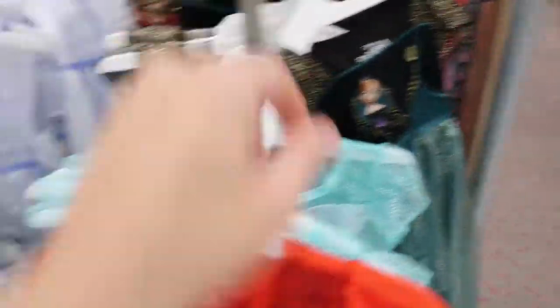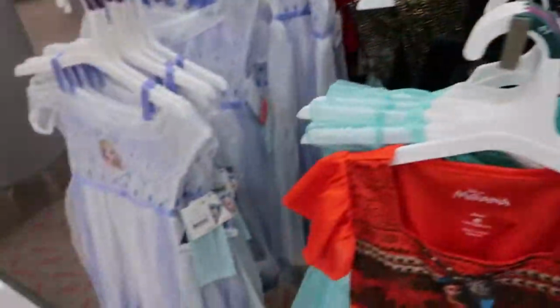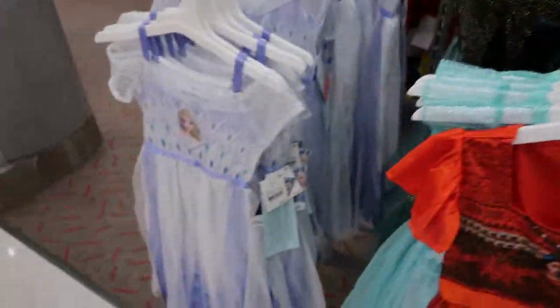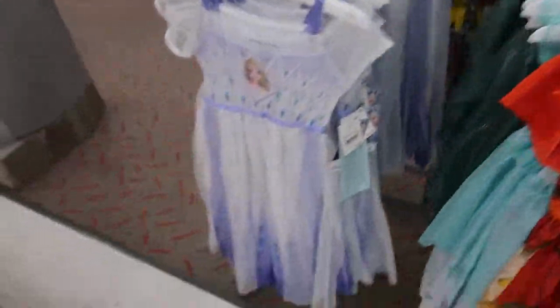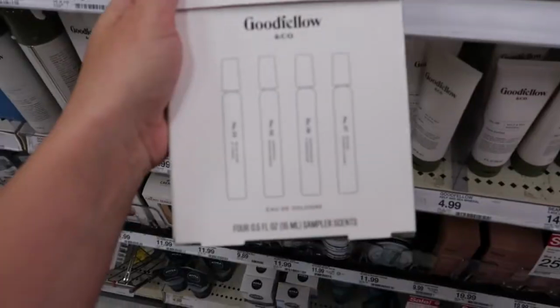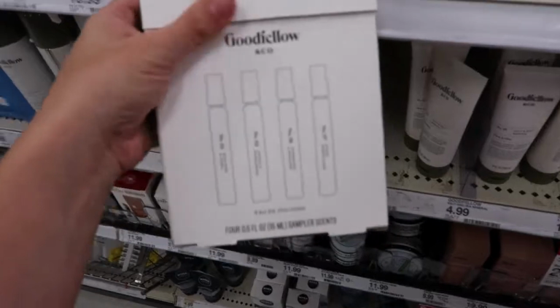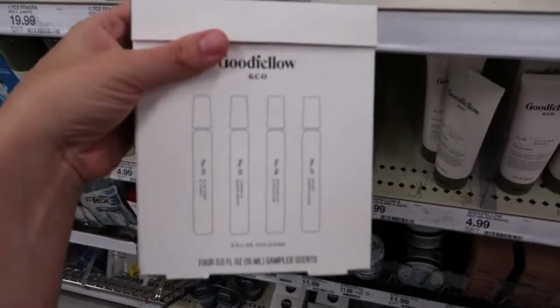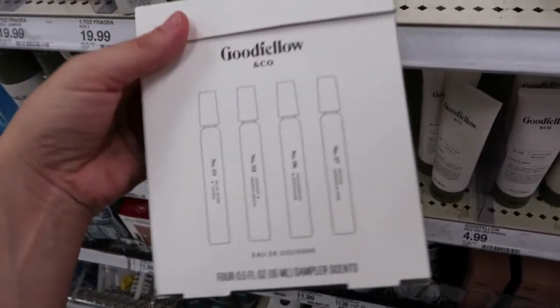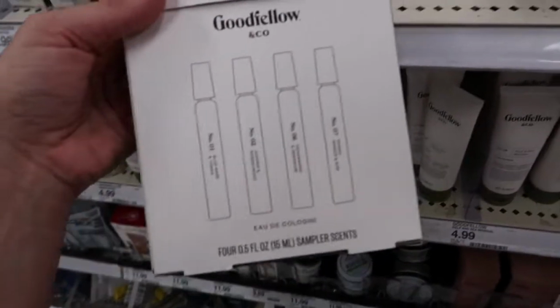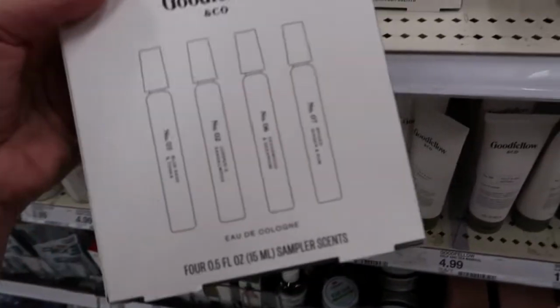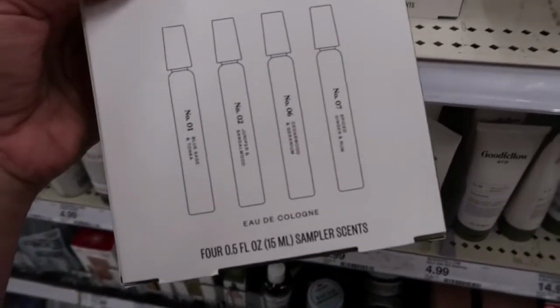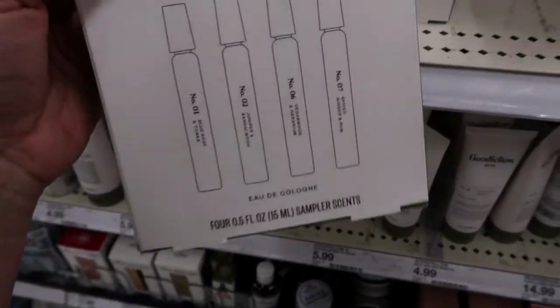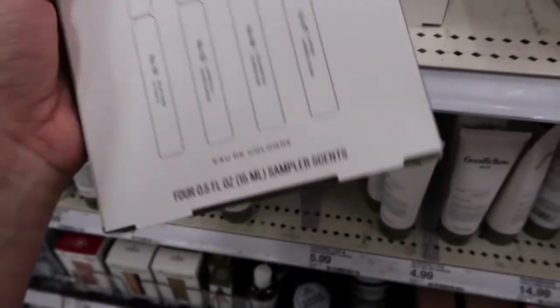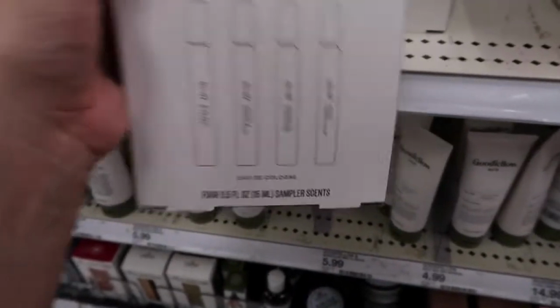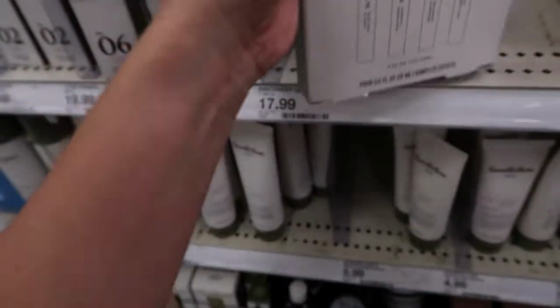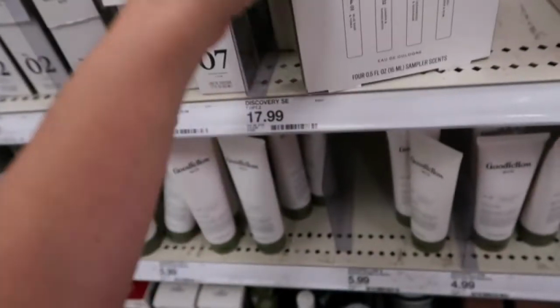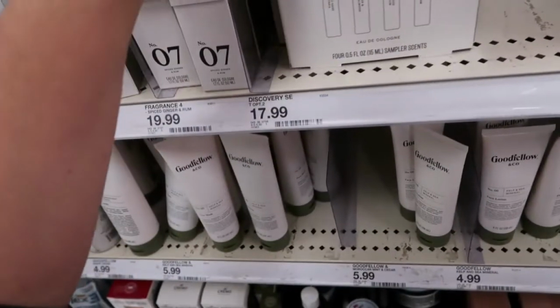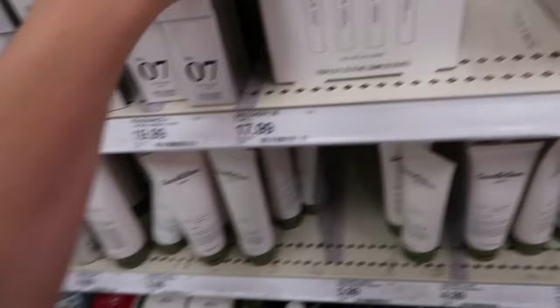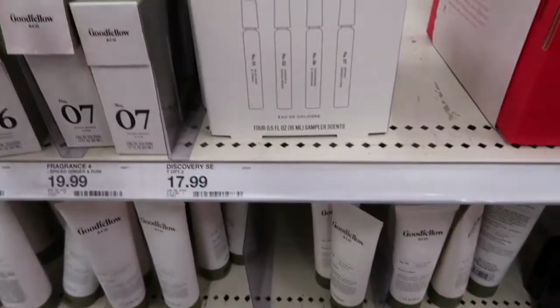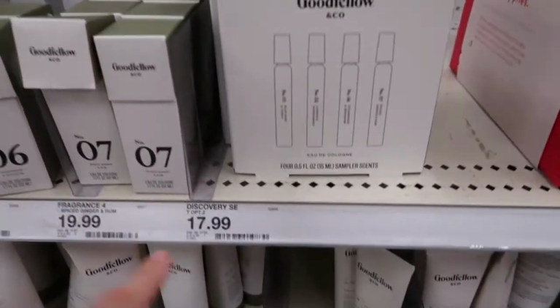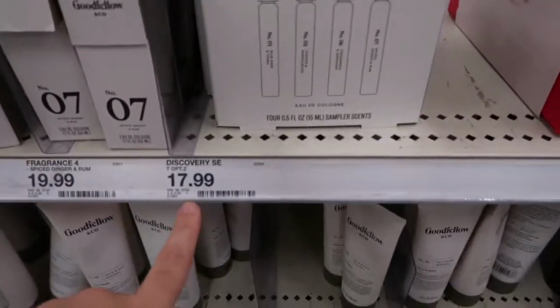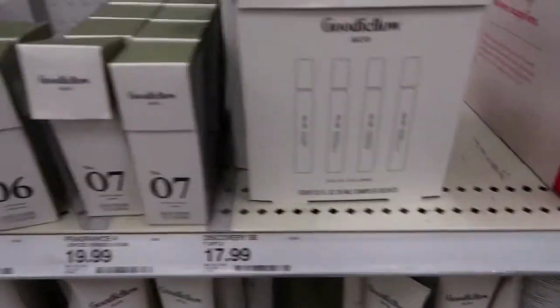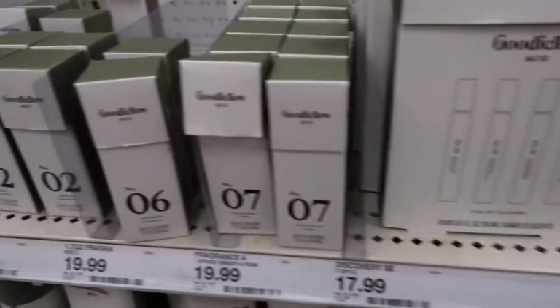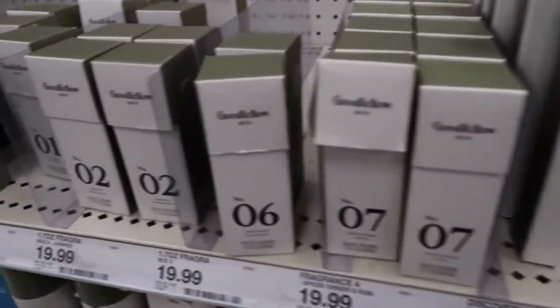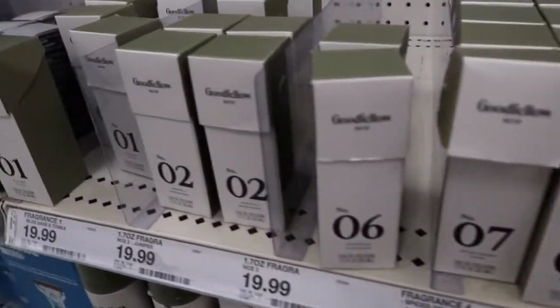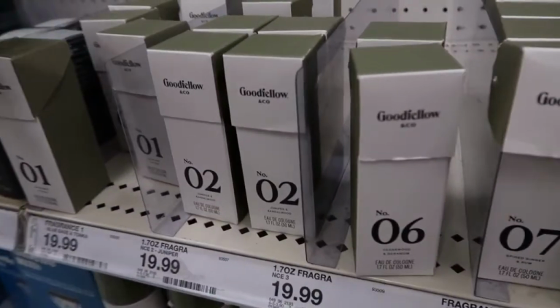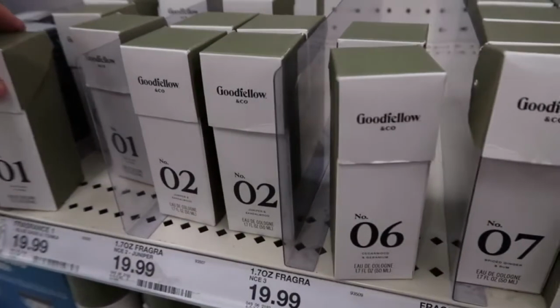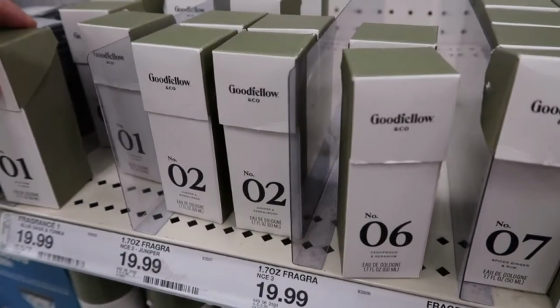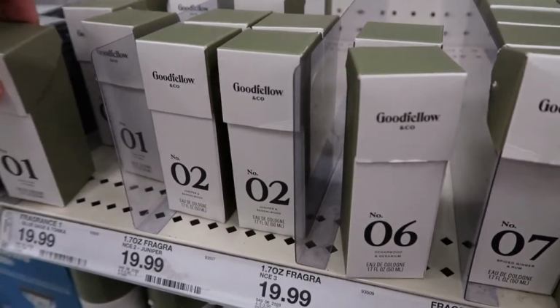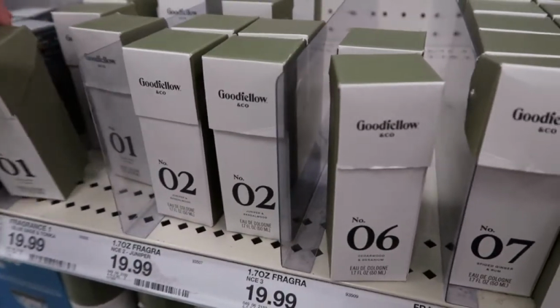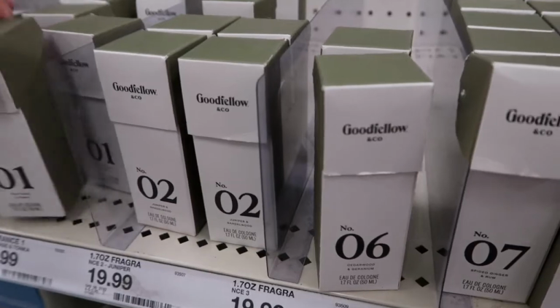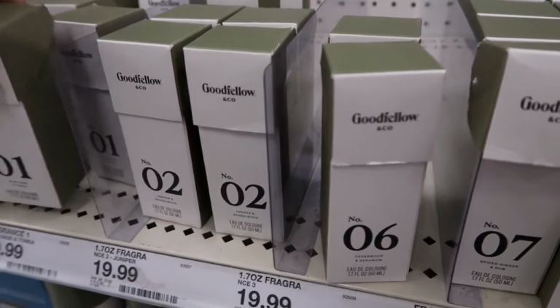Goodfellow has a cologne set with a bunch of samples so the recipient can see what they like — that's $17.99. They also have all of these bigger bottles for $19.99.